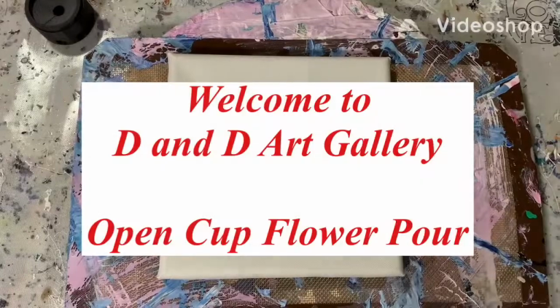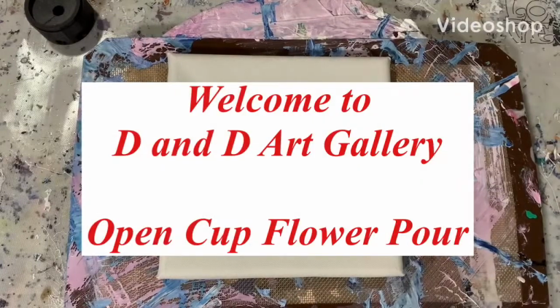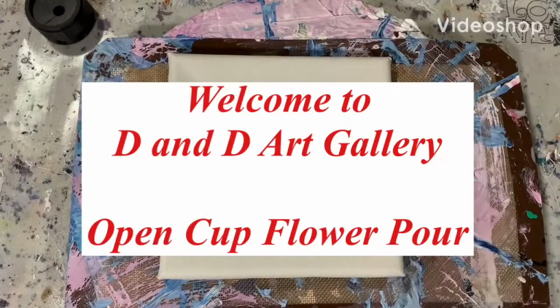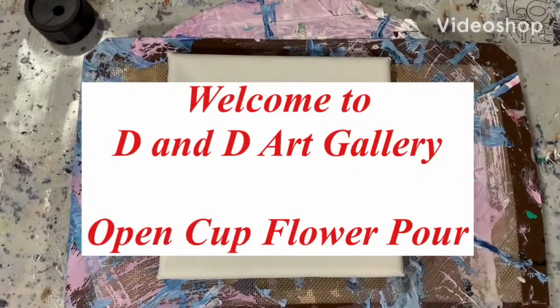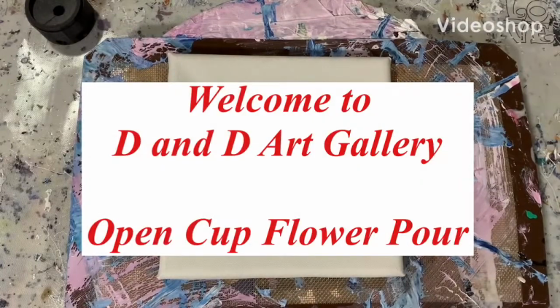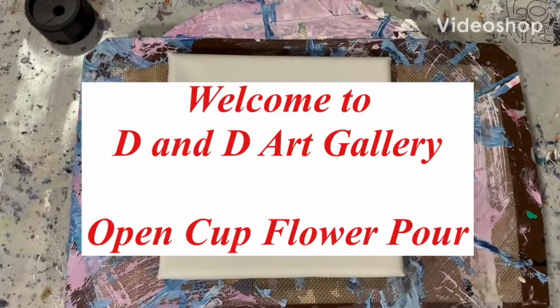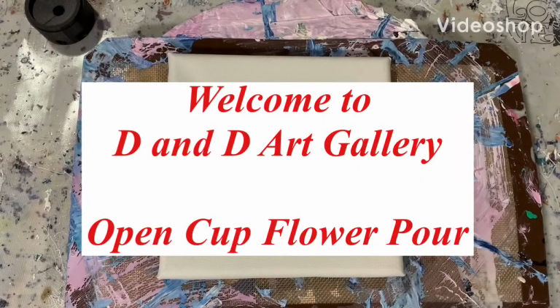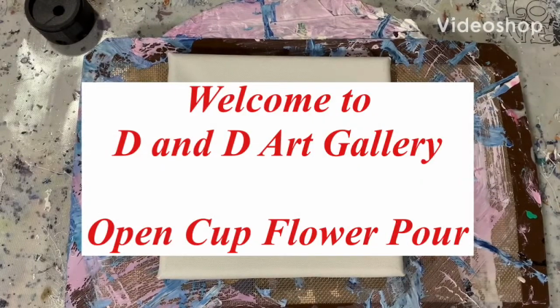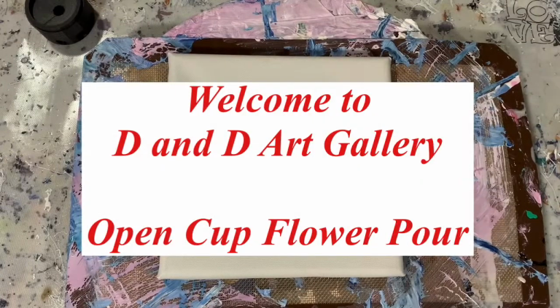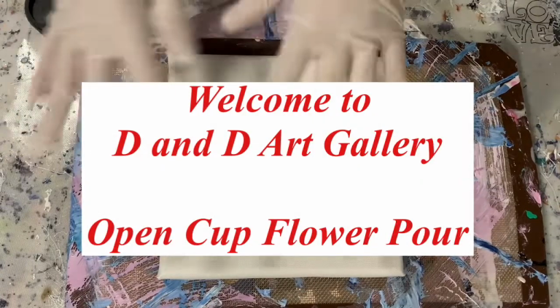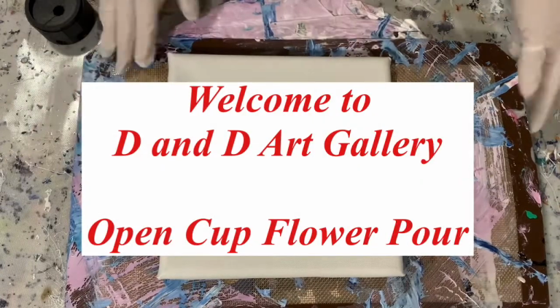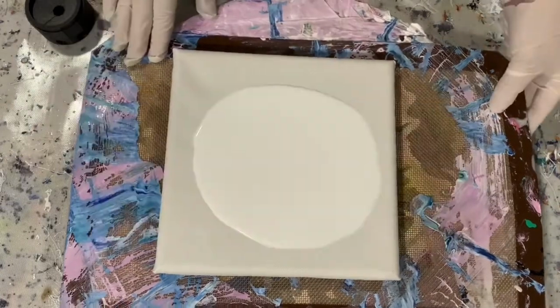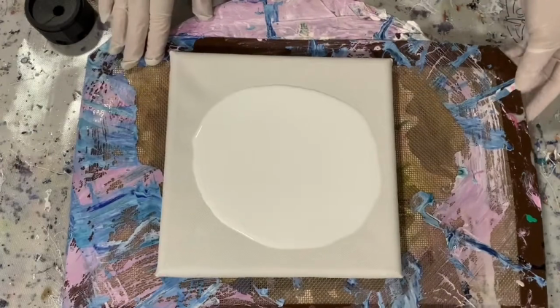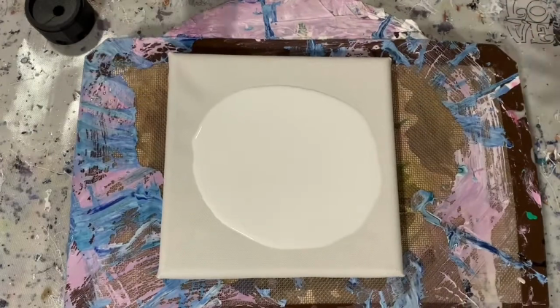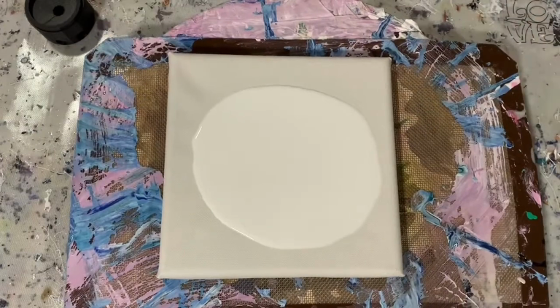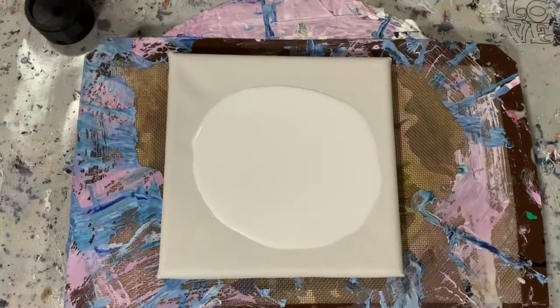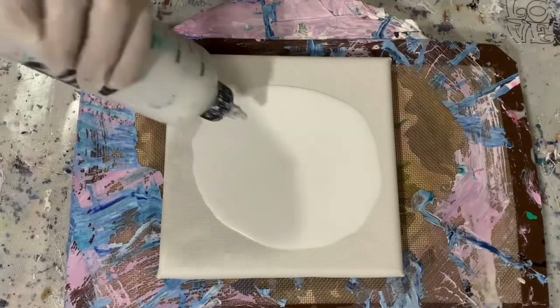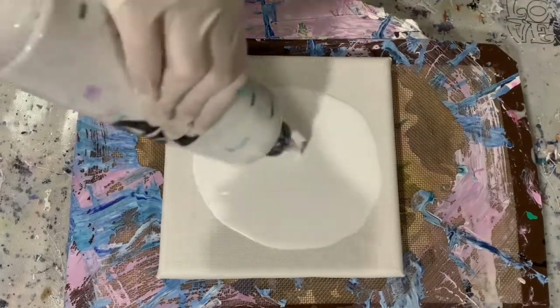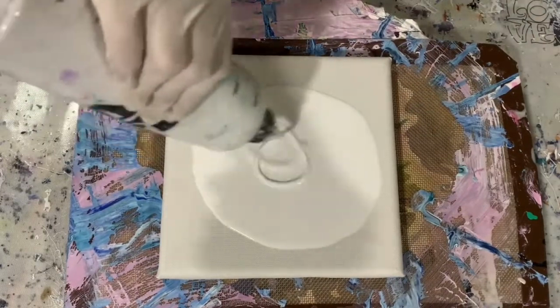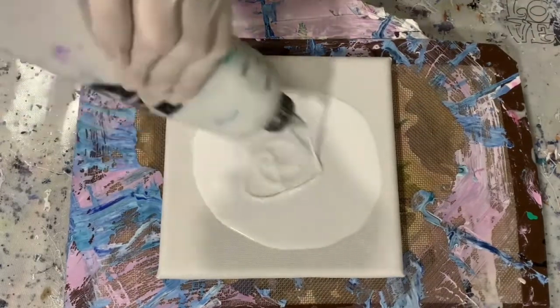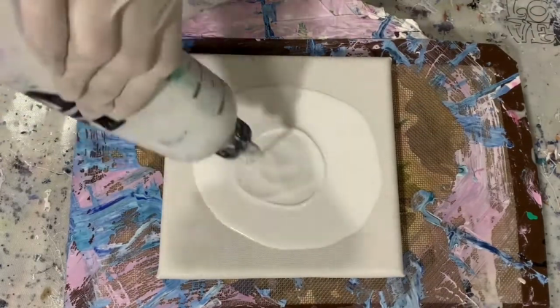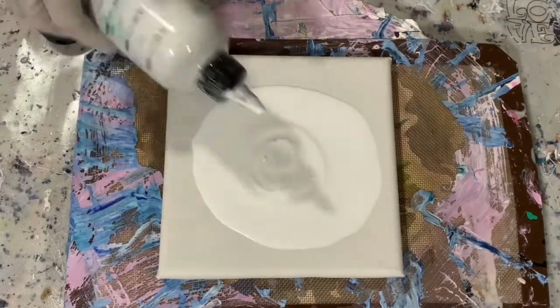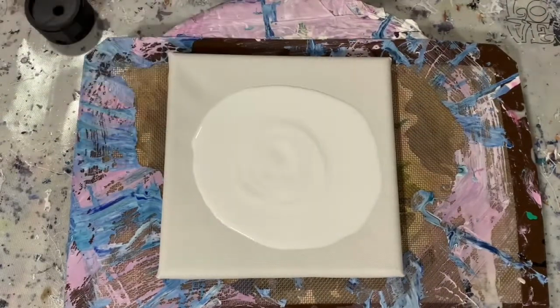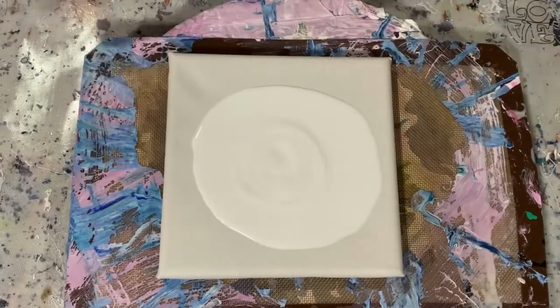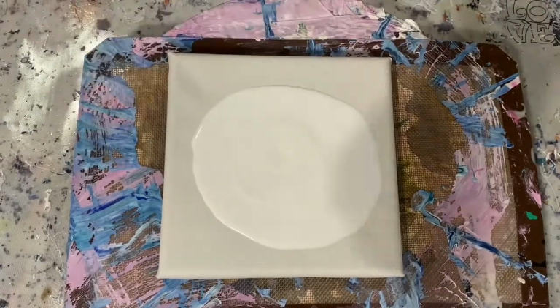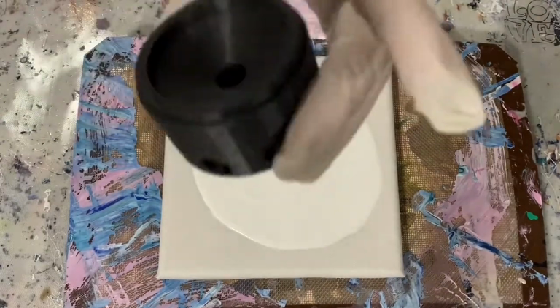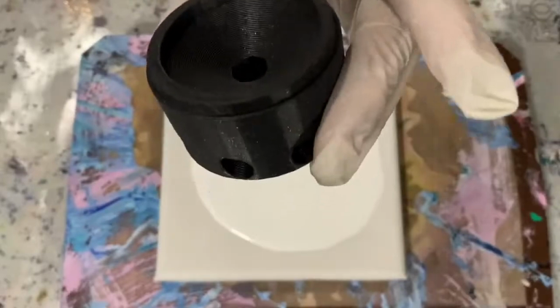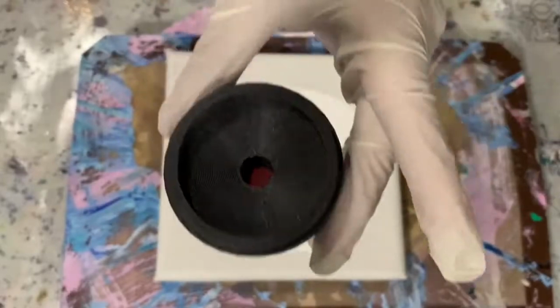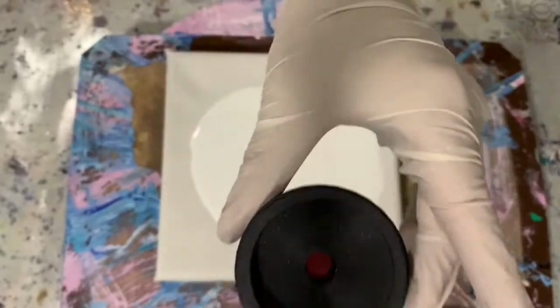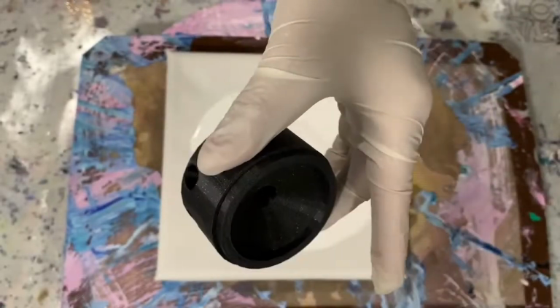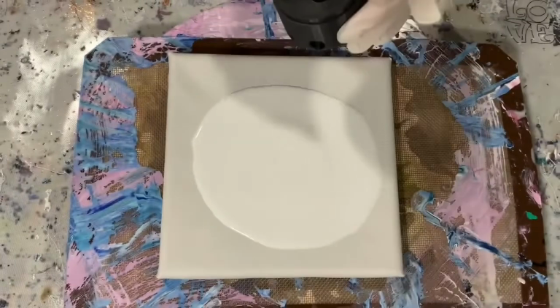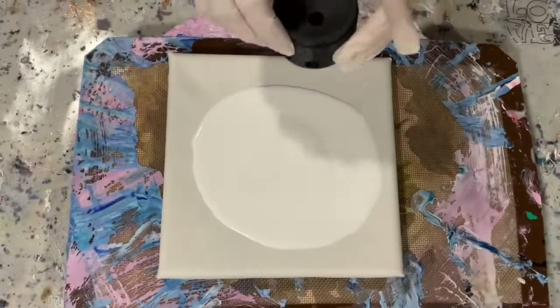Hi everybody, it's Deb from D&D Art Gallery. Today I have a little 8 by 8 inch canvas and I am putting down my base coat of Artist's Law Flow Acrylic White.